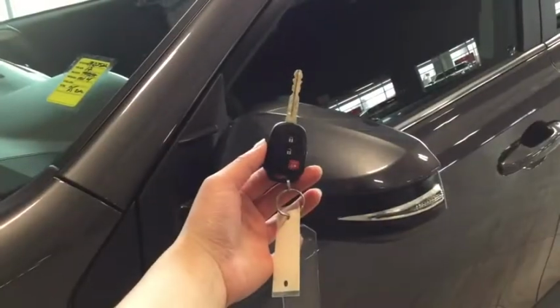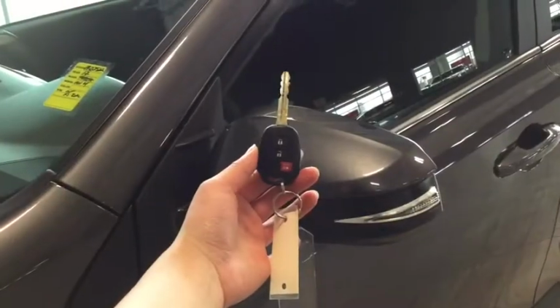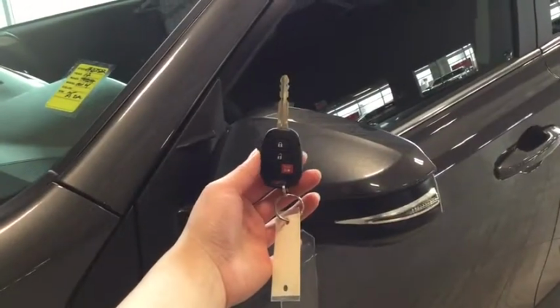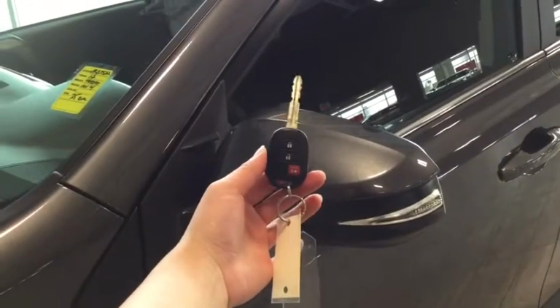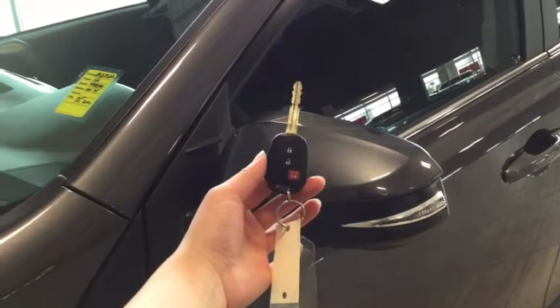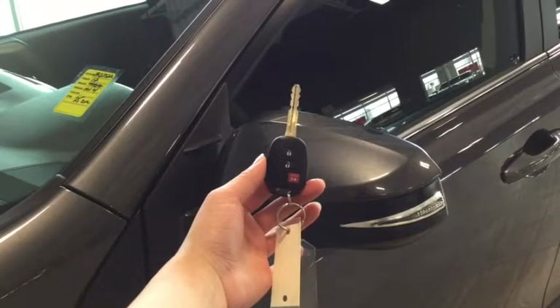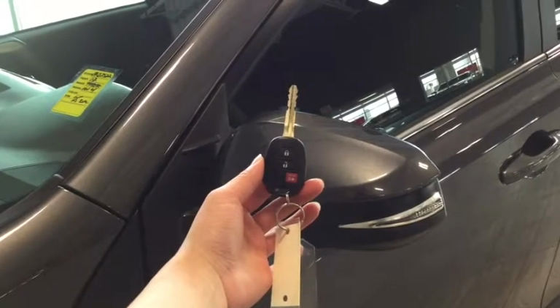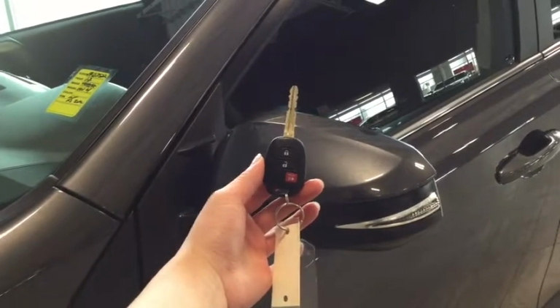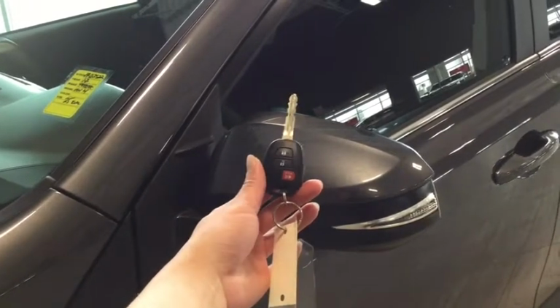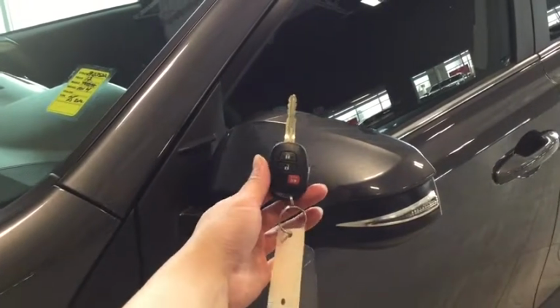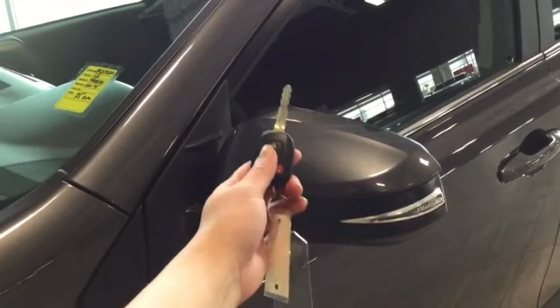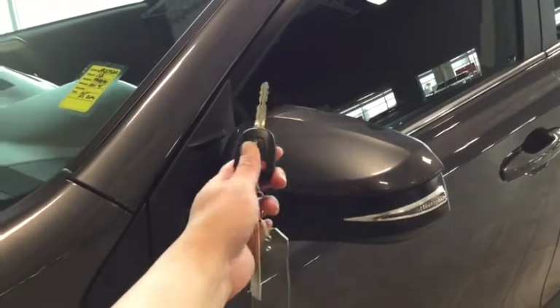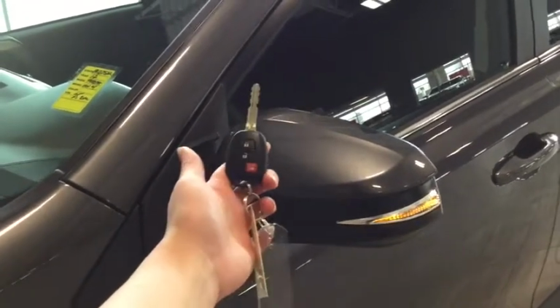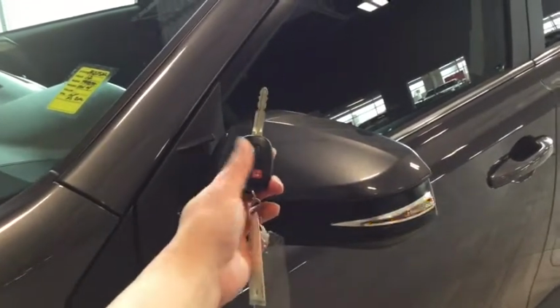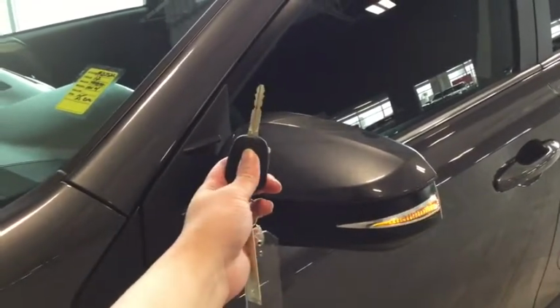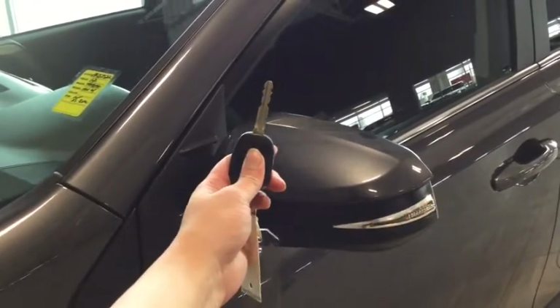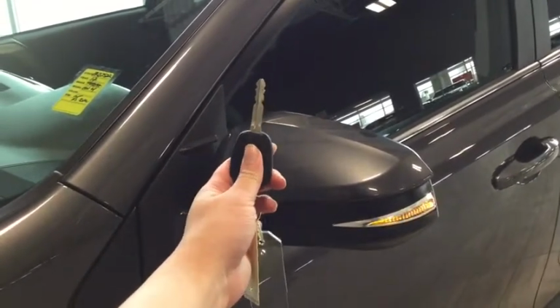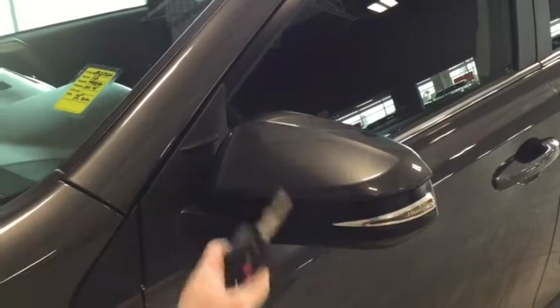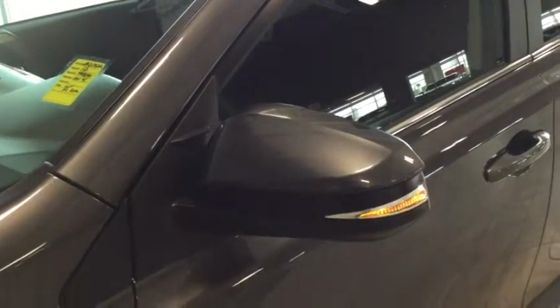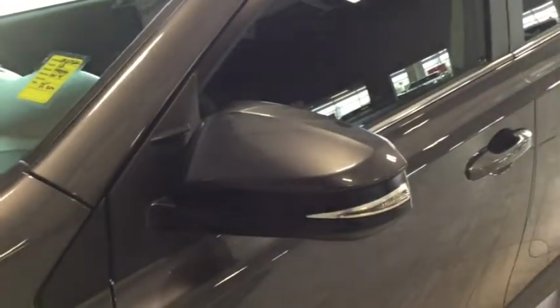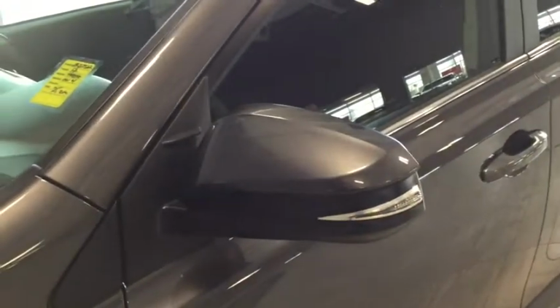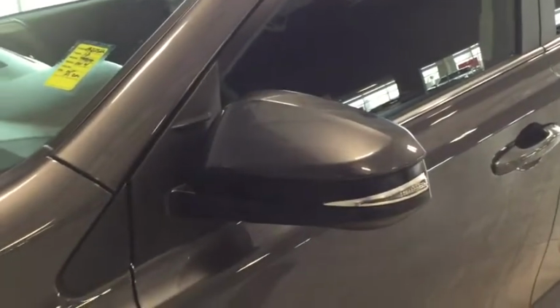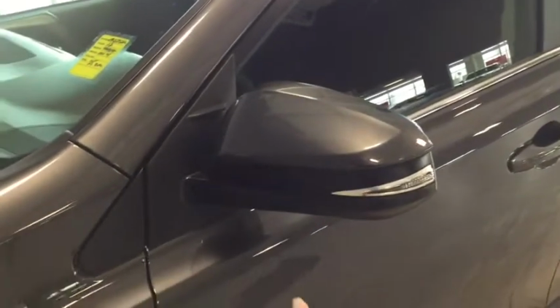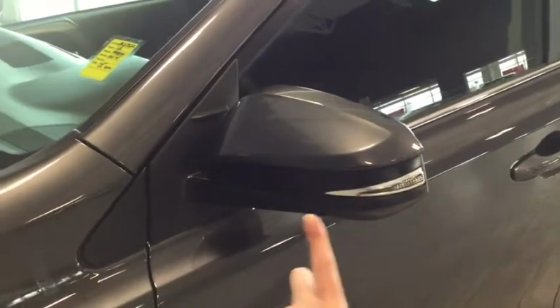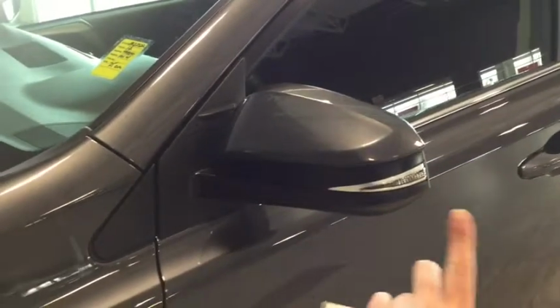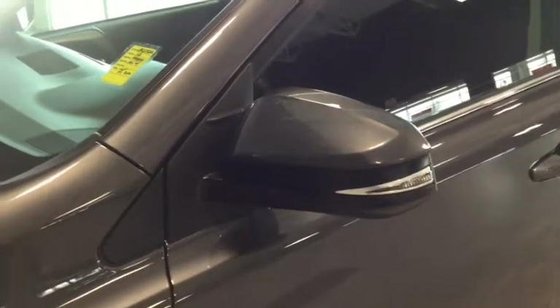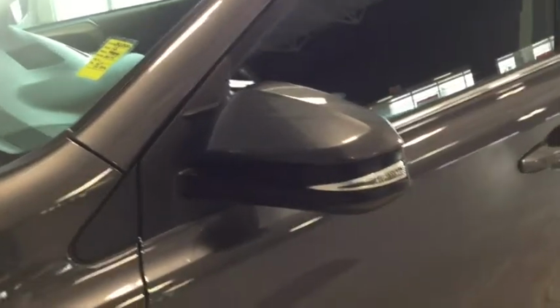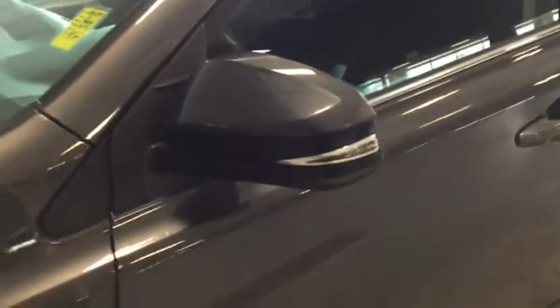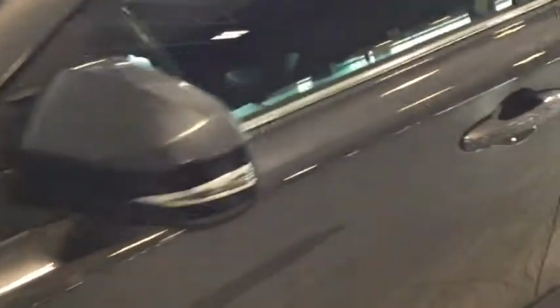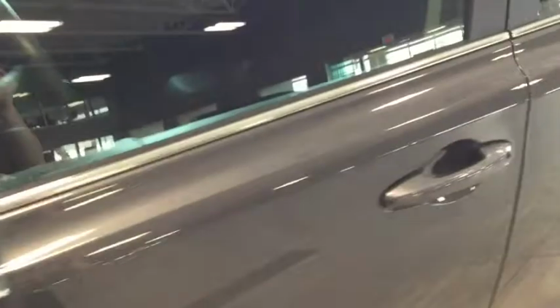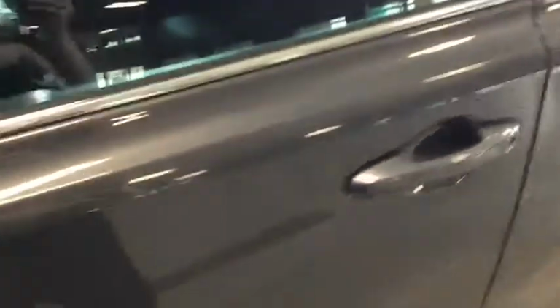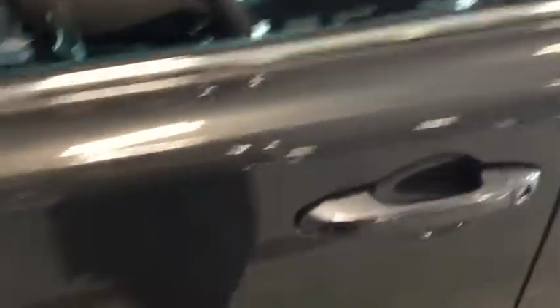Helping you into your RAV4 is your handy key fob. You have the lock, the unlock as well as the panic button. To unlock your driver's side simply press once to unlock; to unlock all four doors, press twice. As you can see you have that stylish turn signal indicator on your side mirror there.